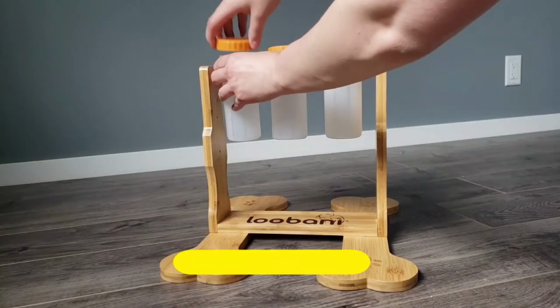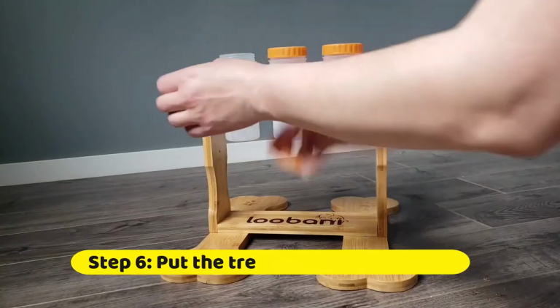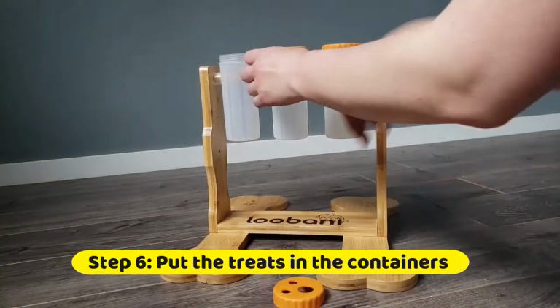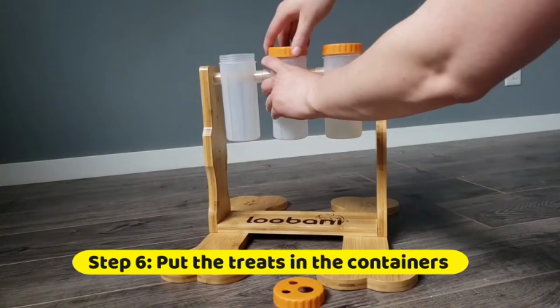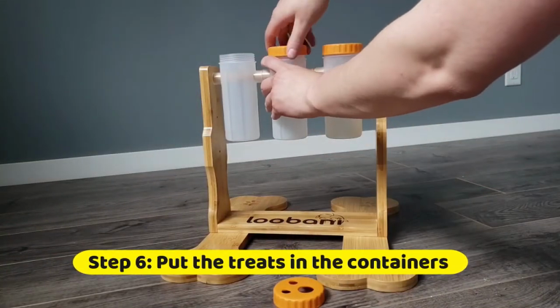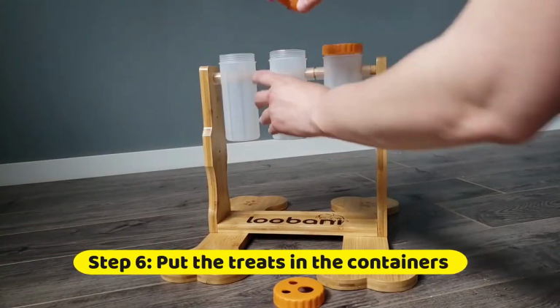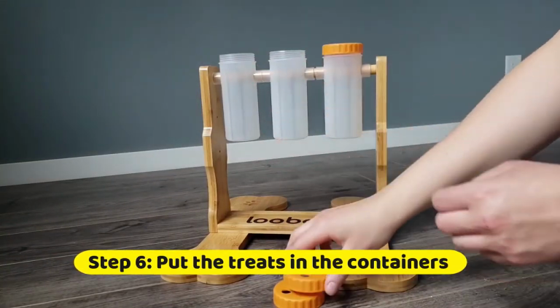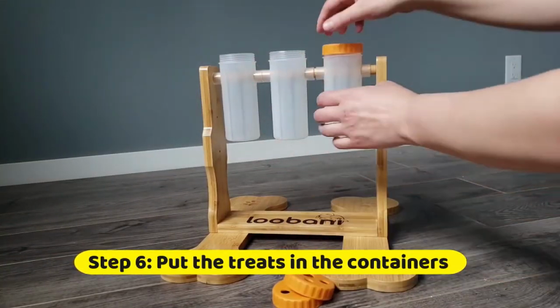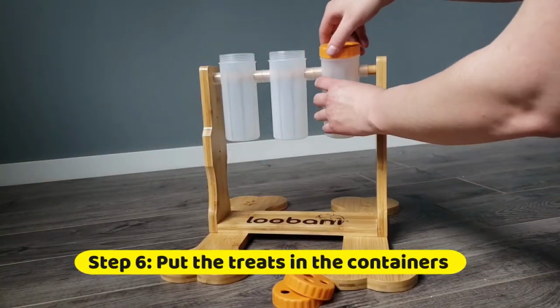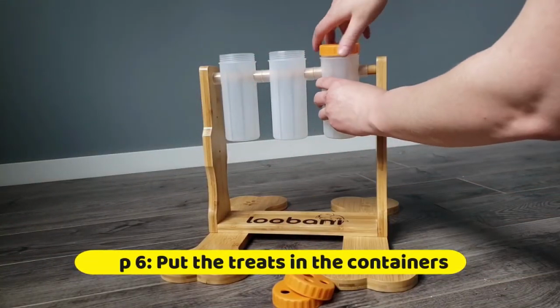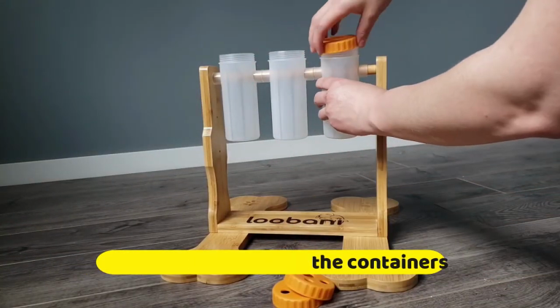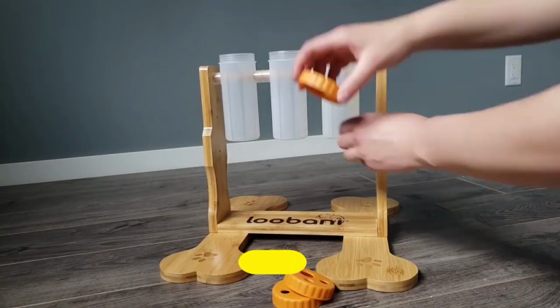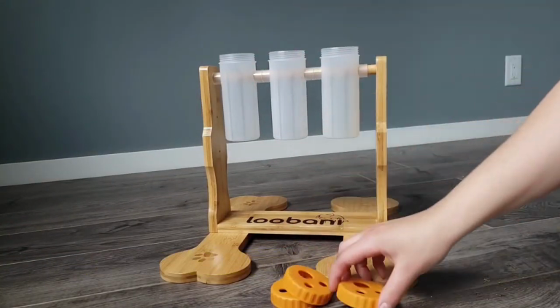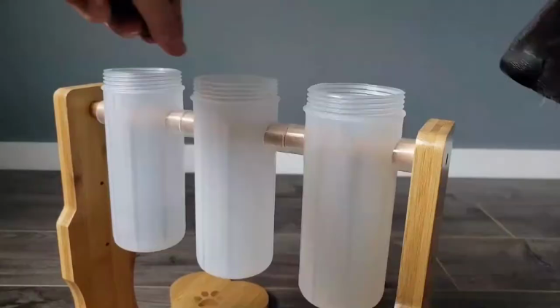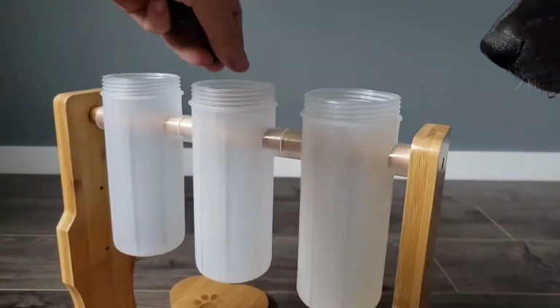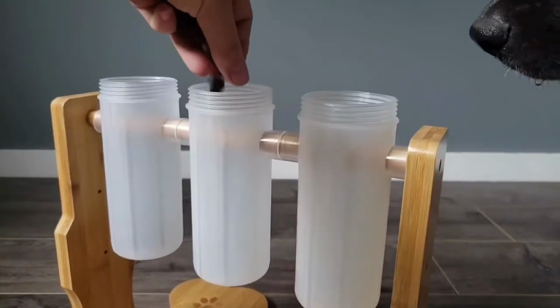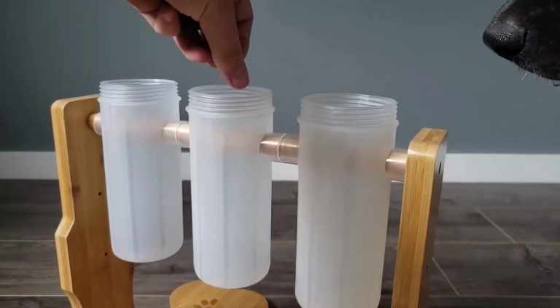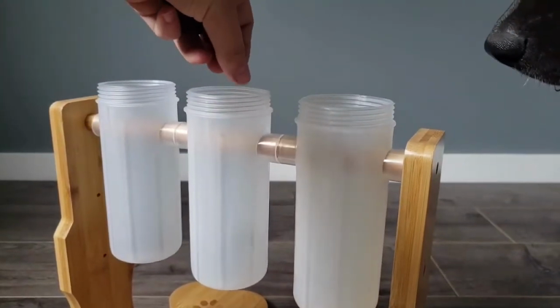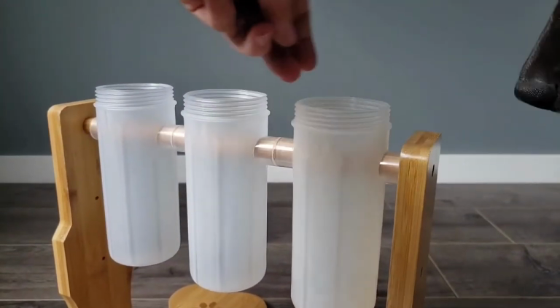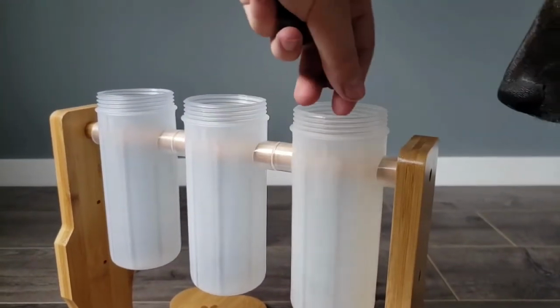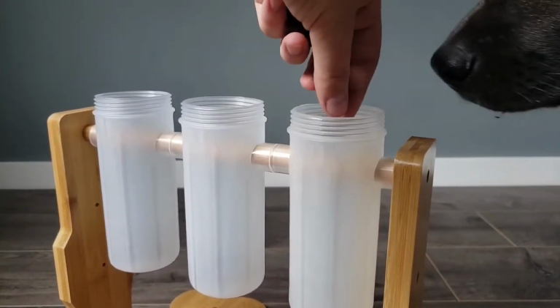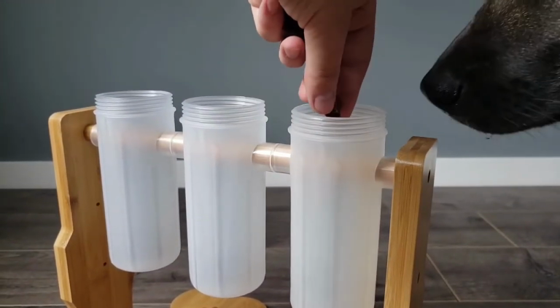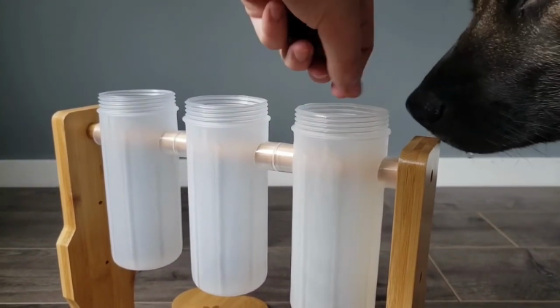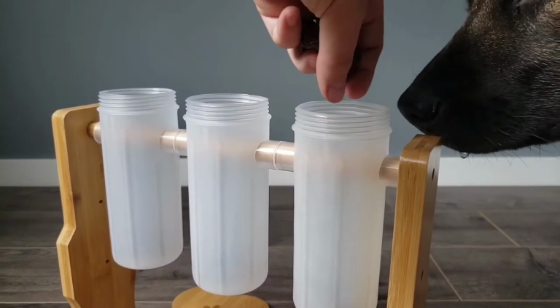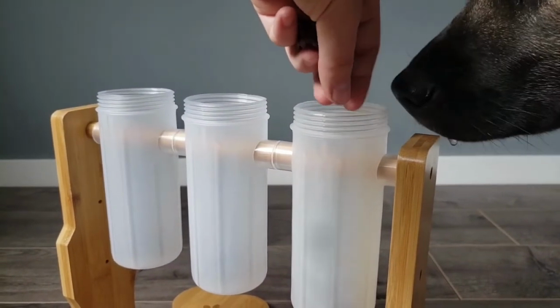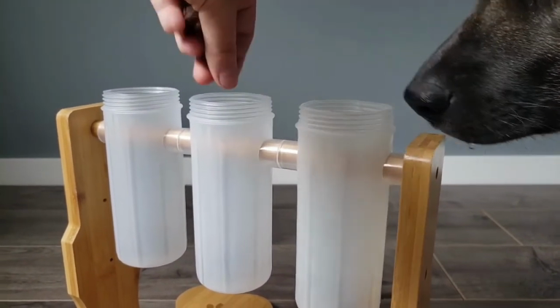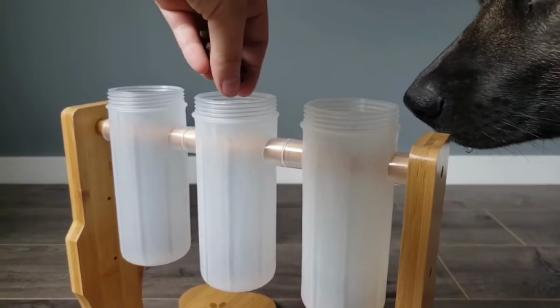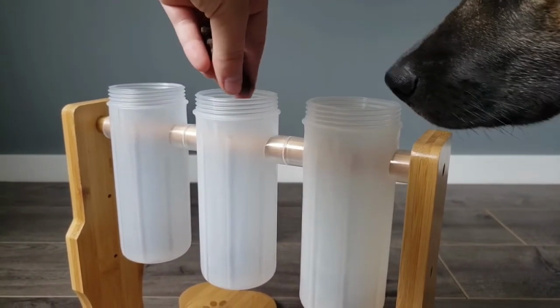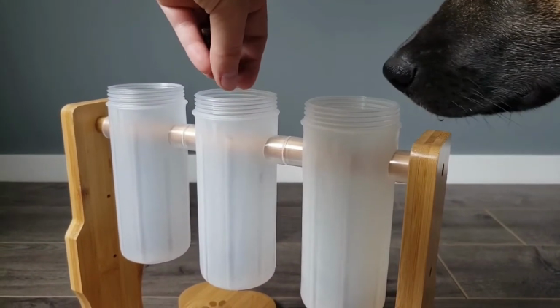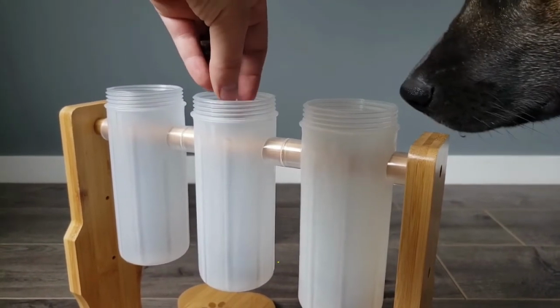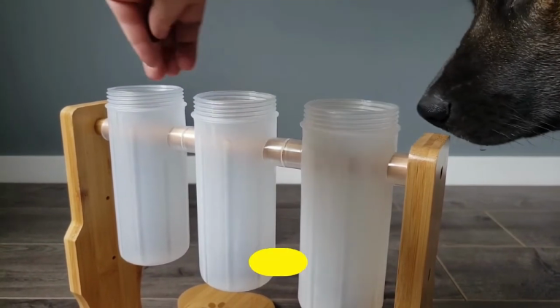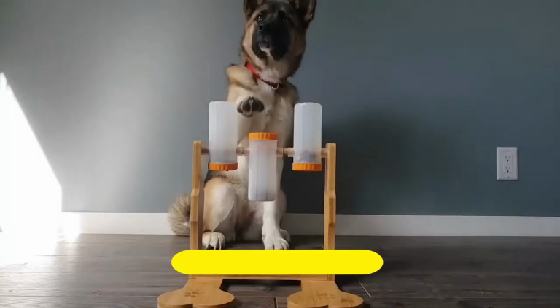Now you are ready to load the feeder containers. Load feeders with your dog's favorite treat or food. This toy acts as a great slow feeder.